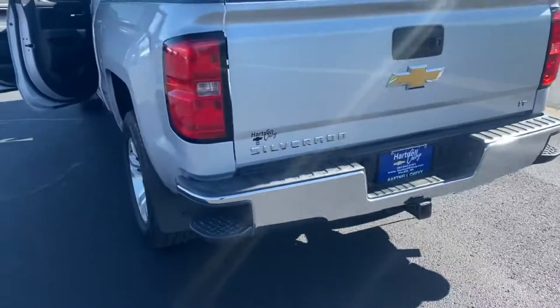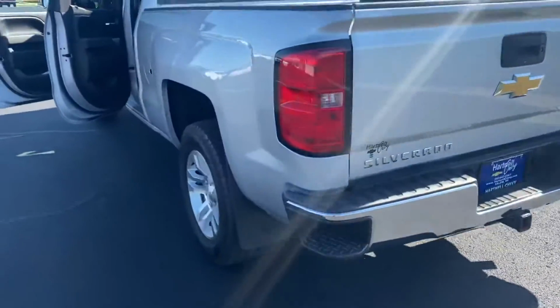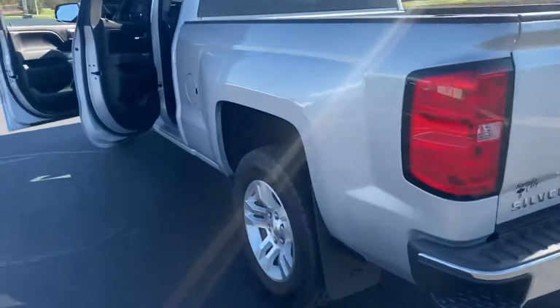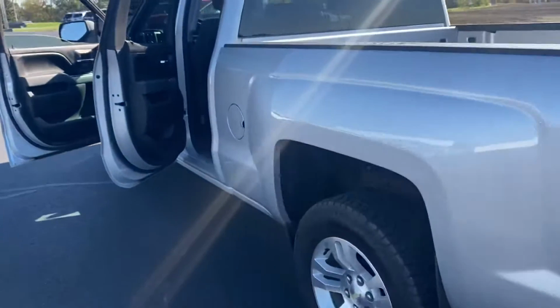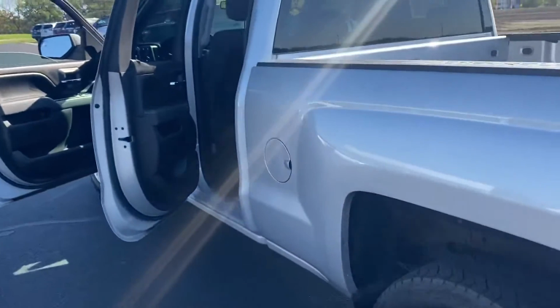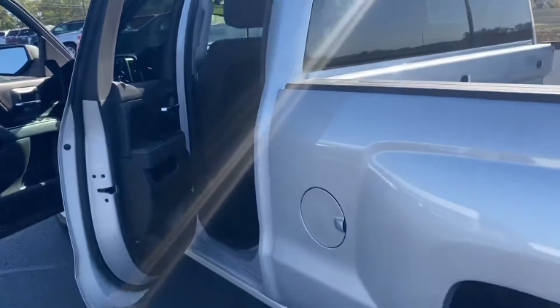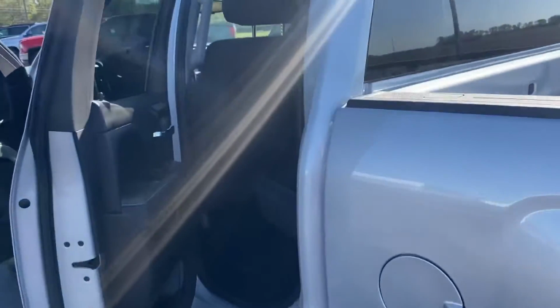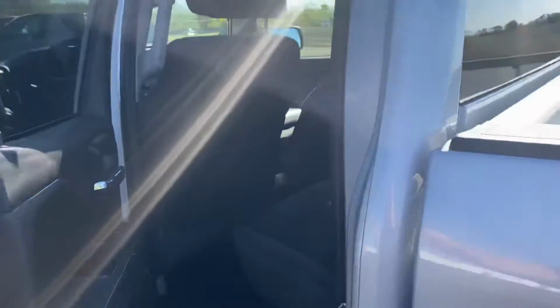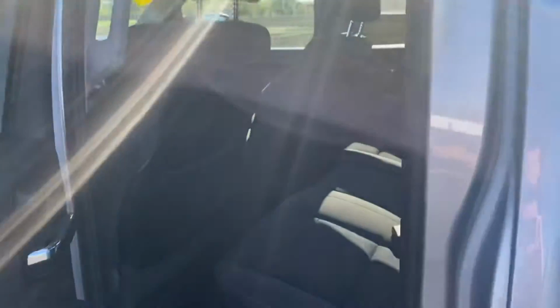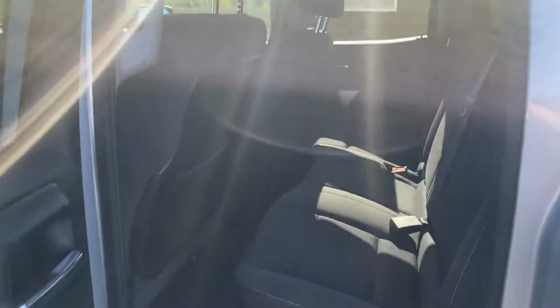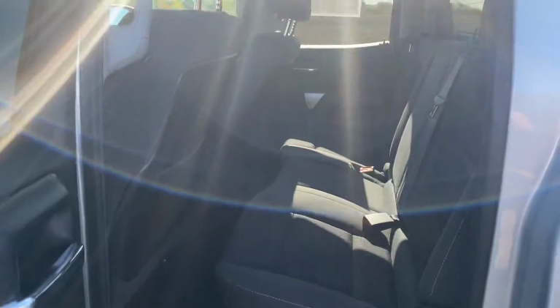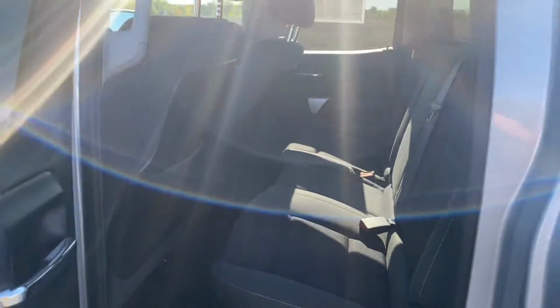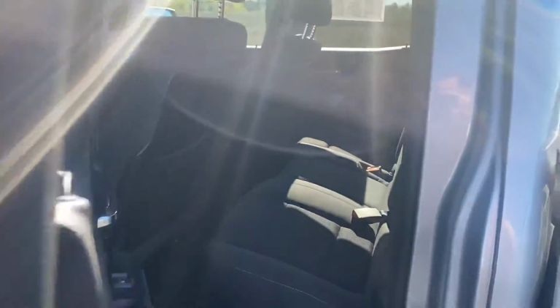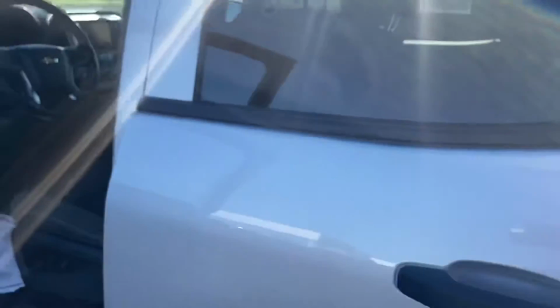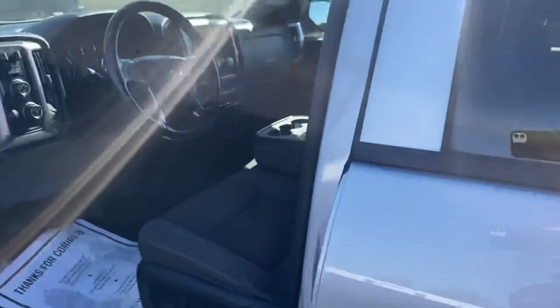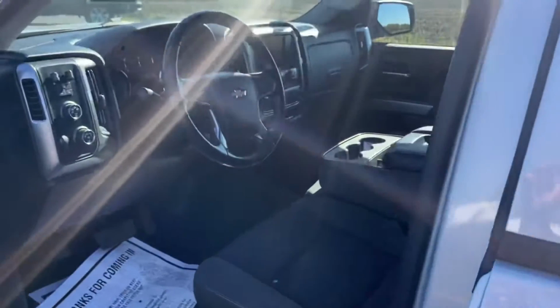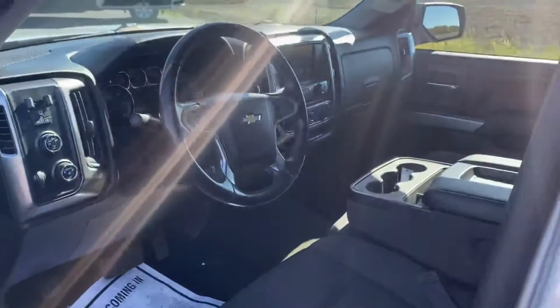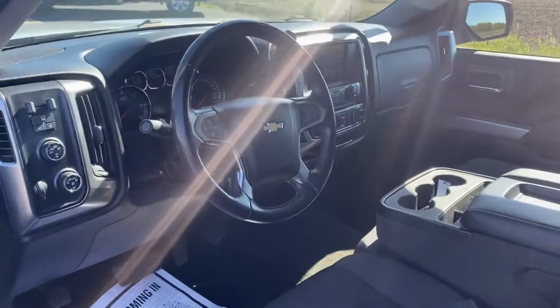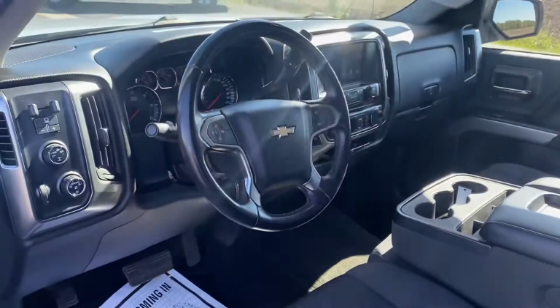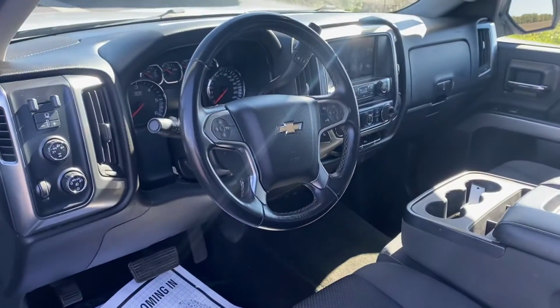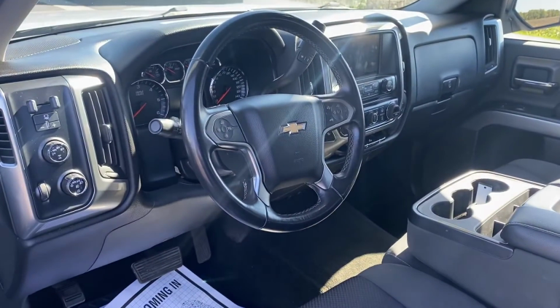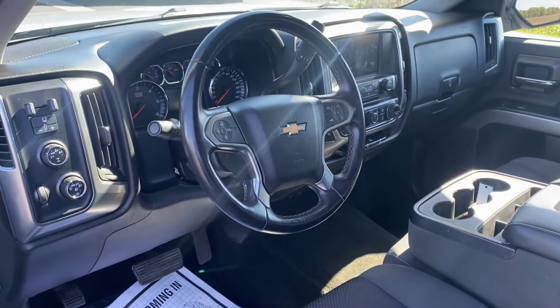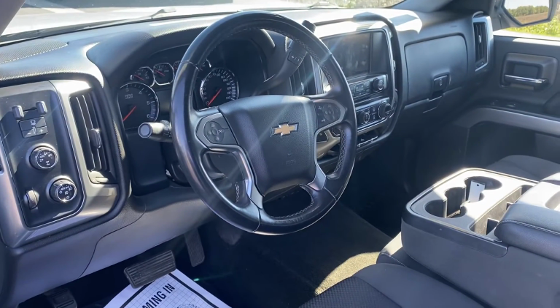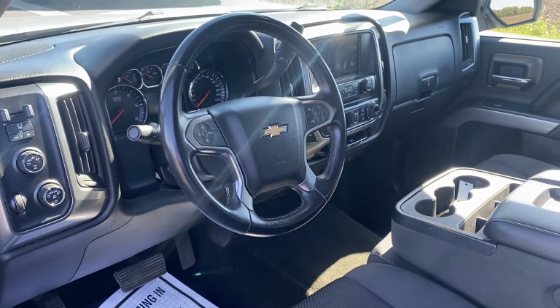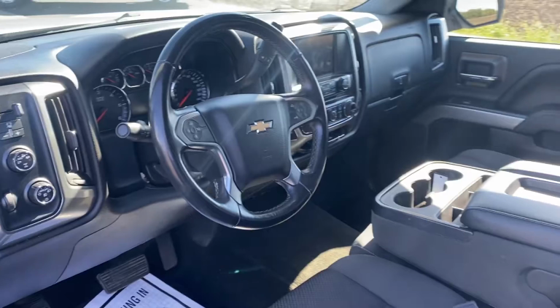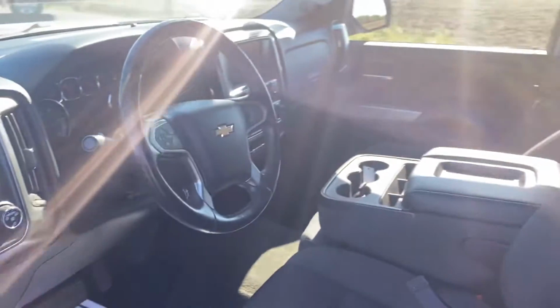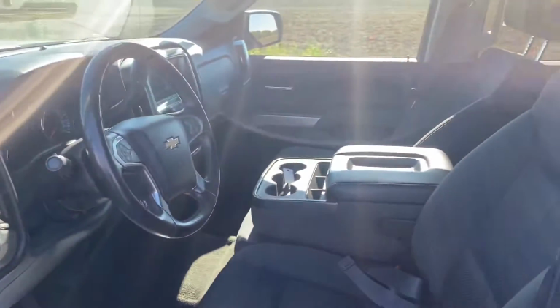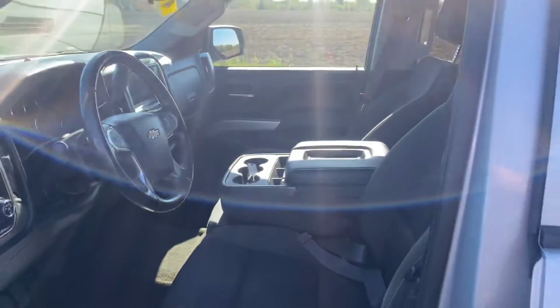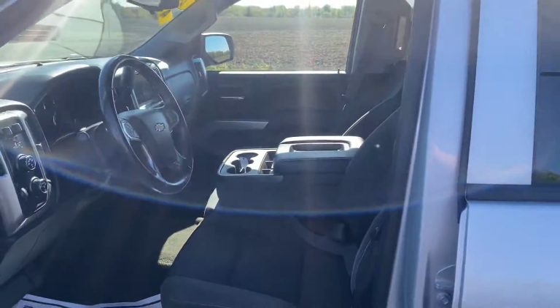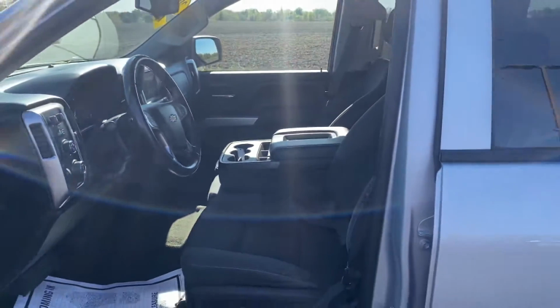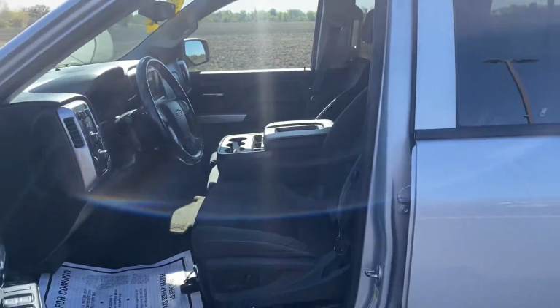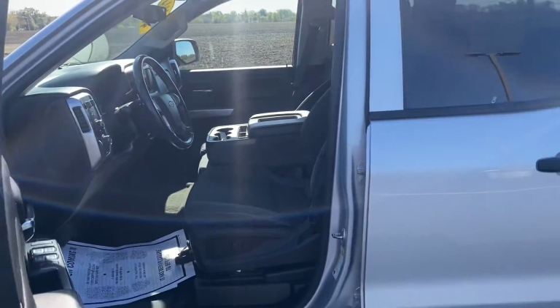Let's take a look at the inside real quick here. Super clean interior, we got power driver's seat, touchscreen radio controls, and backup camera. Awesome vehicle — come out and see us today at Hartnell Chevy.